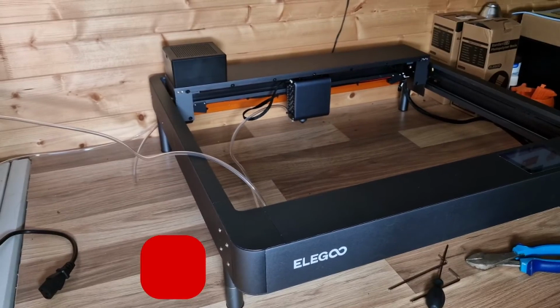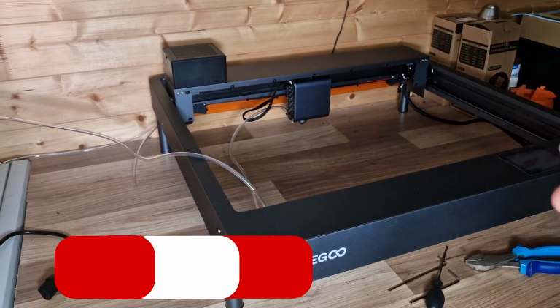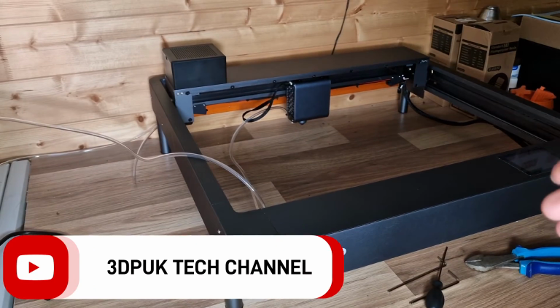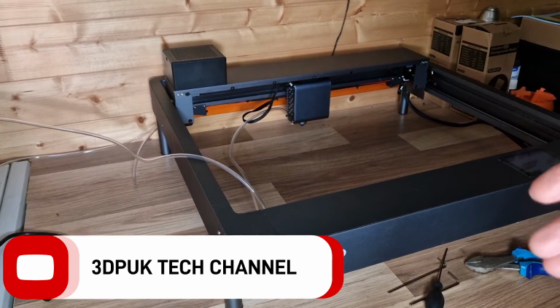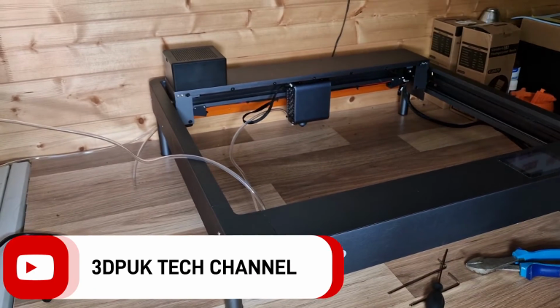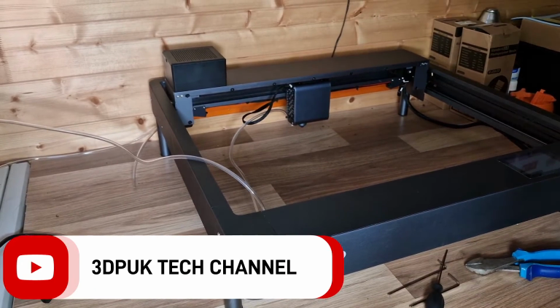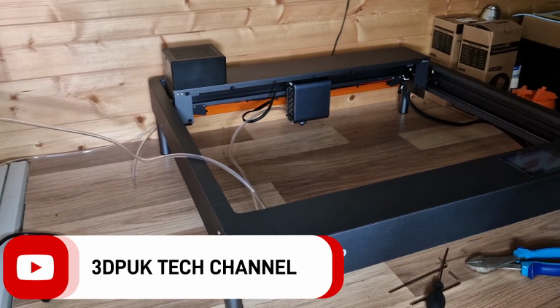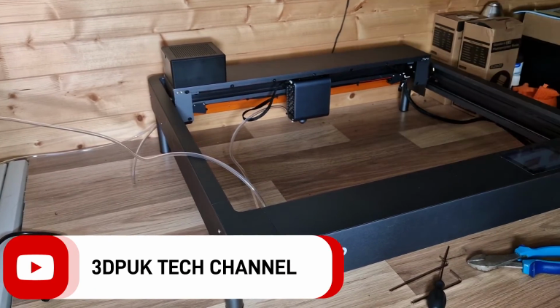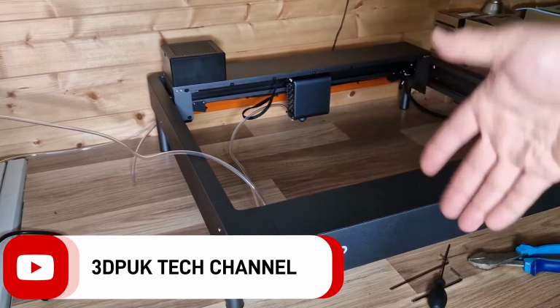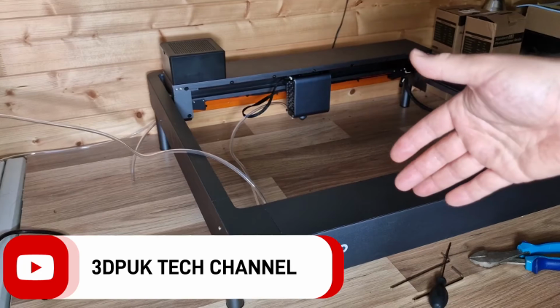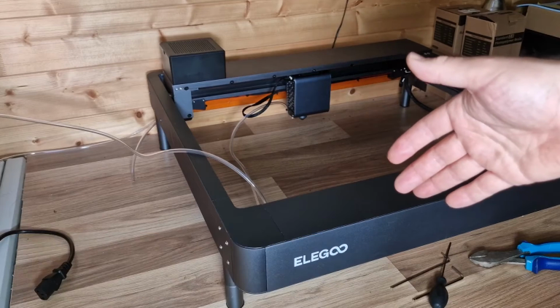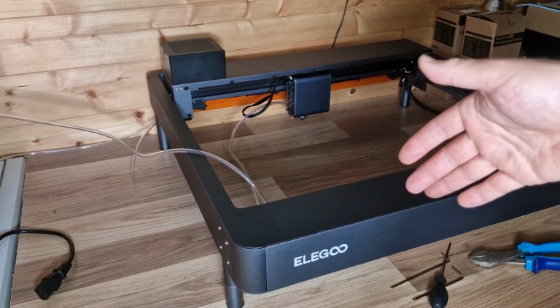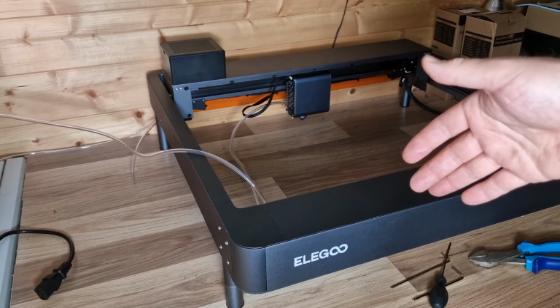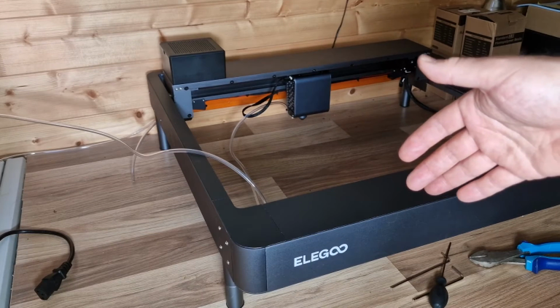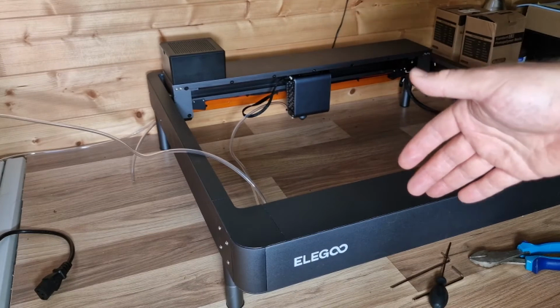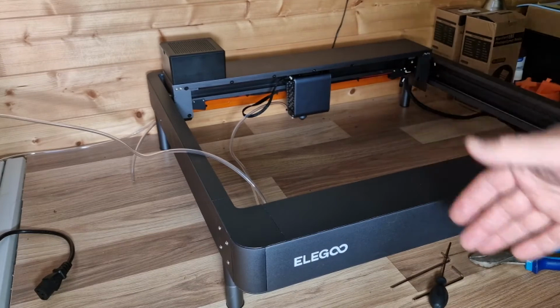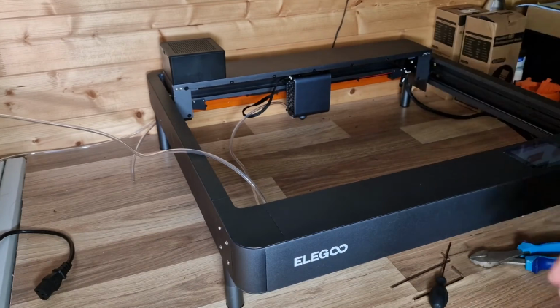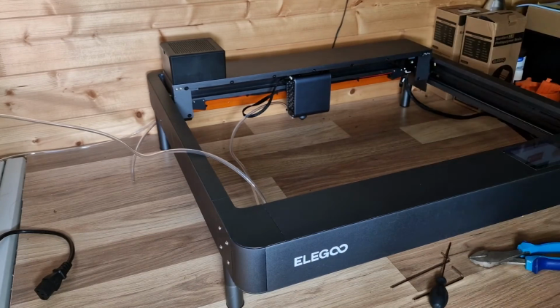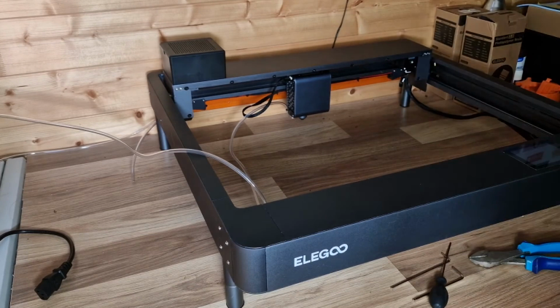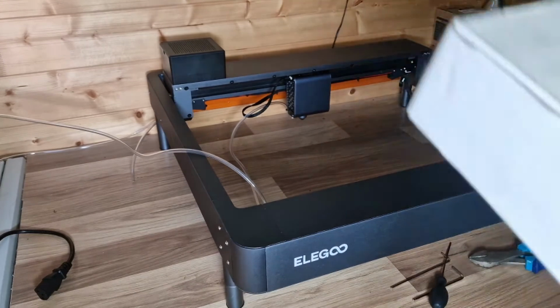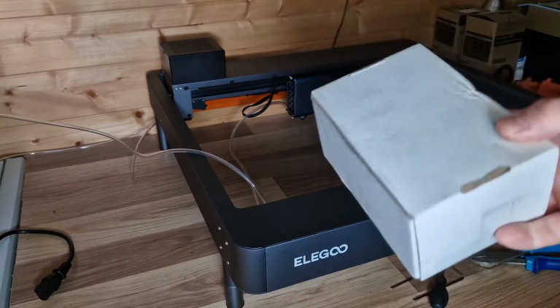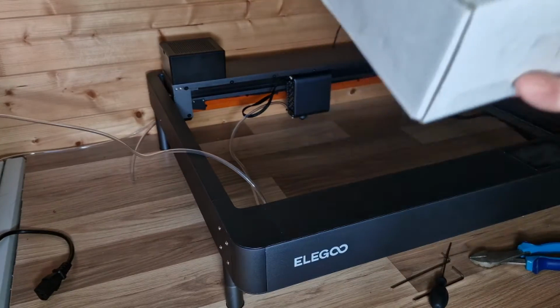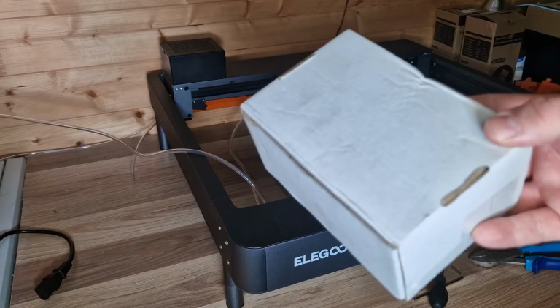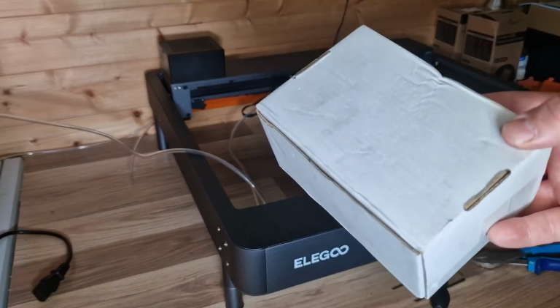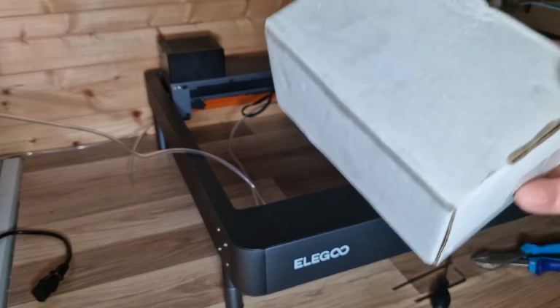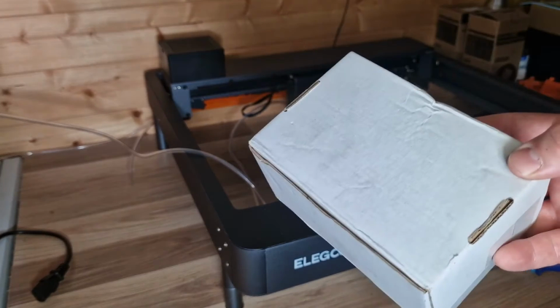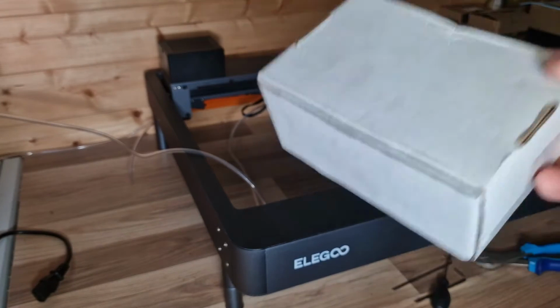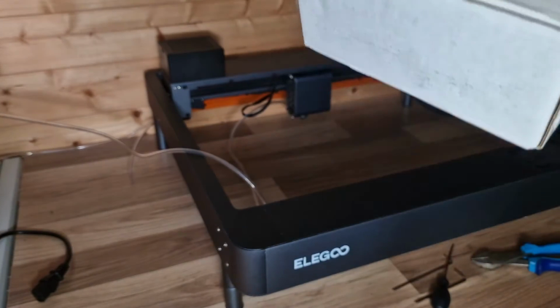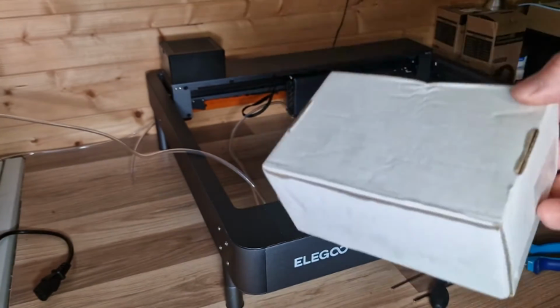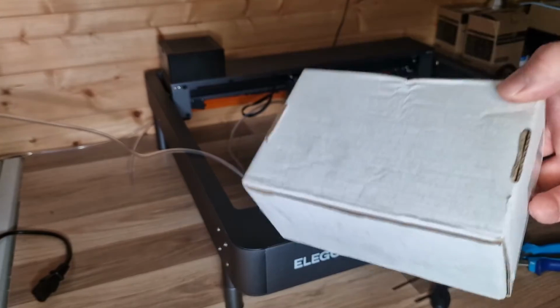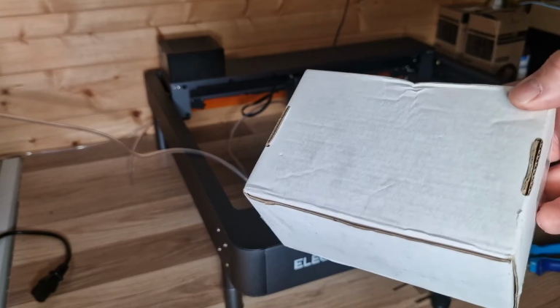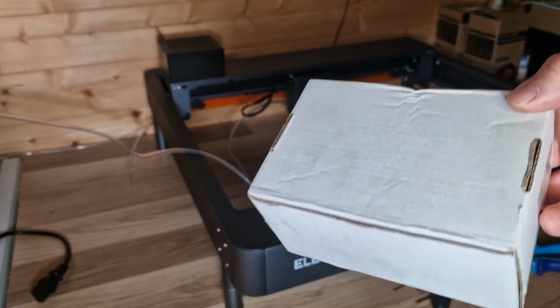Hey everyone, Phil from 3DP UK Tech Channel. Today we have the Elegoo Vector 20 watt laser and we are going to be adding this supplied box from Geeks at Large, which contains all the limit switches.